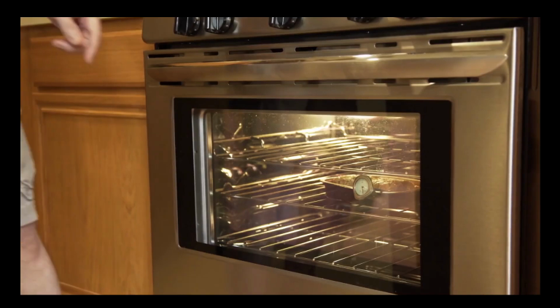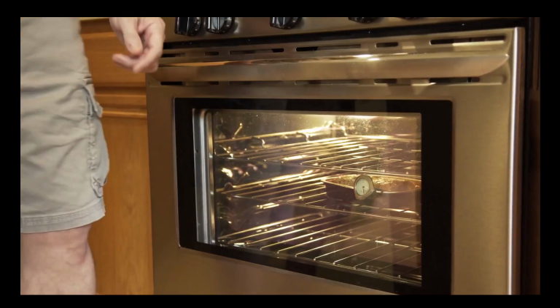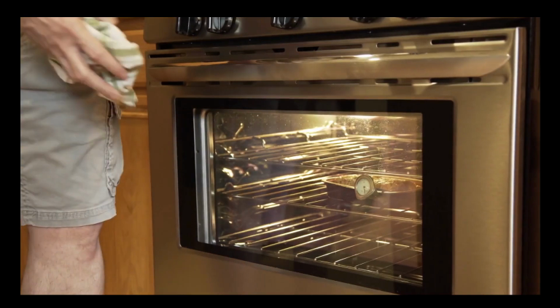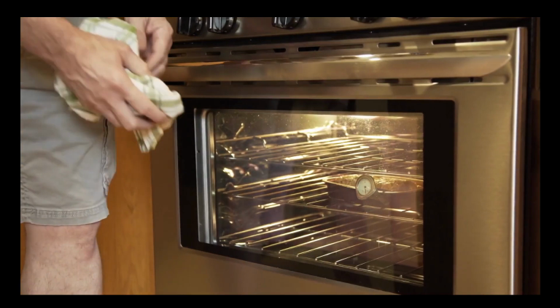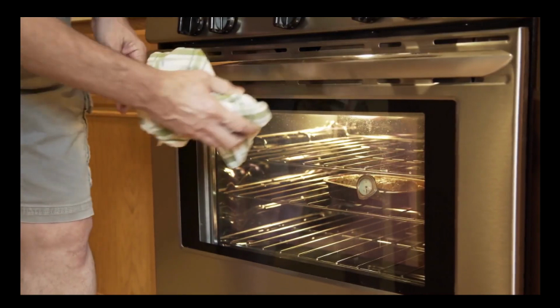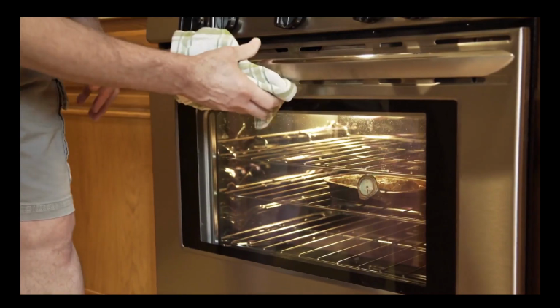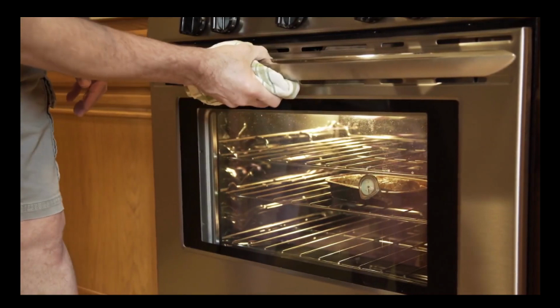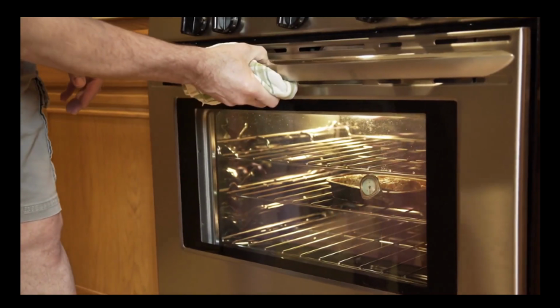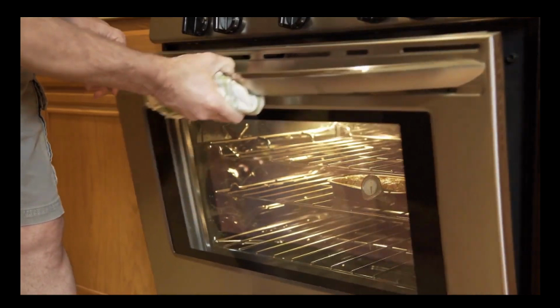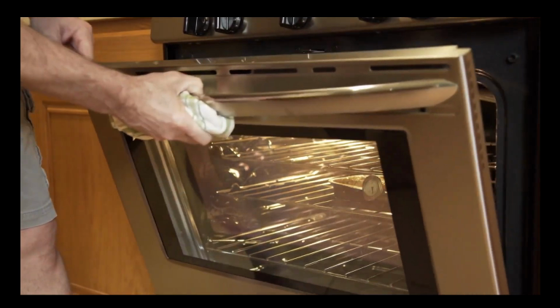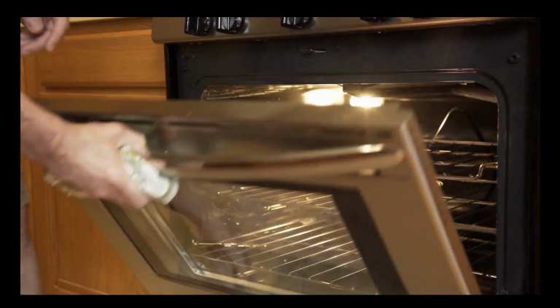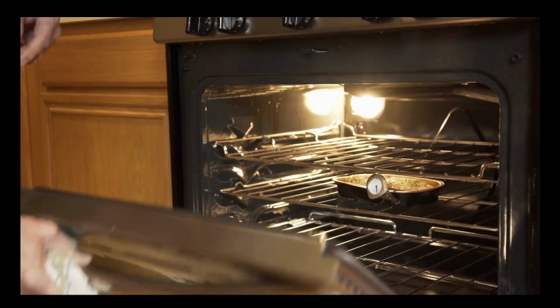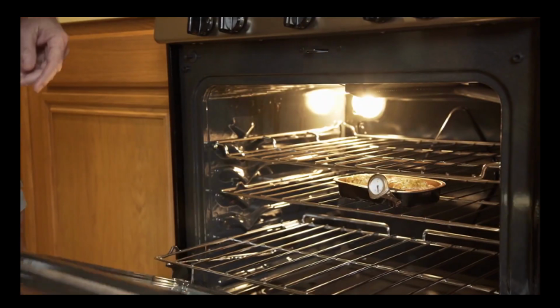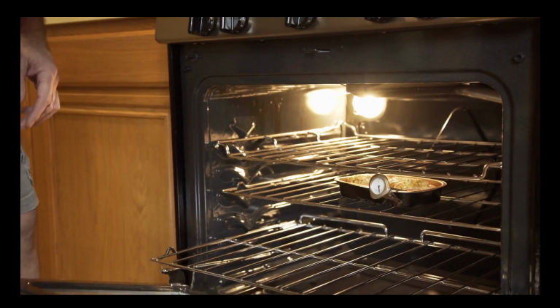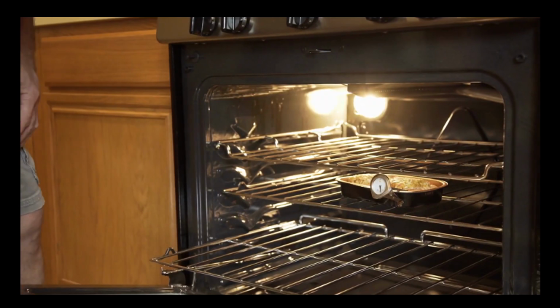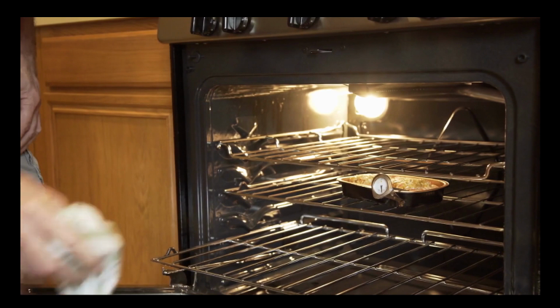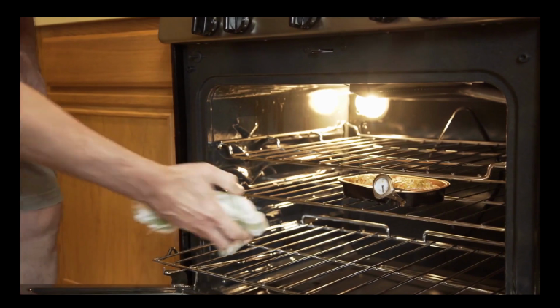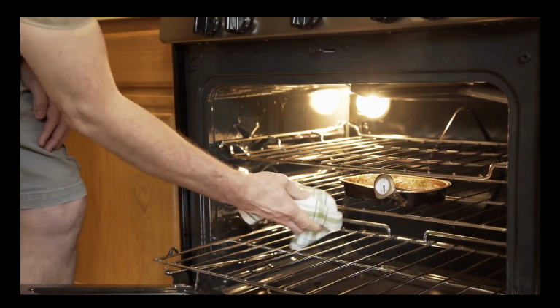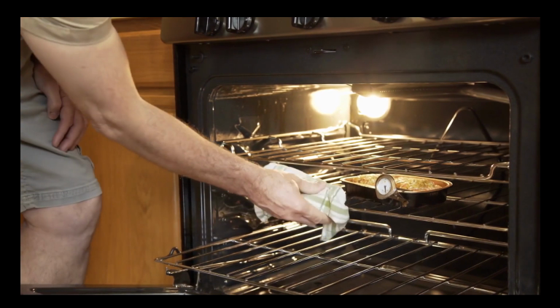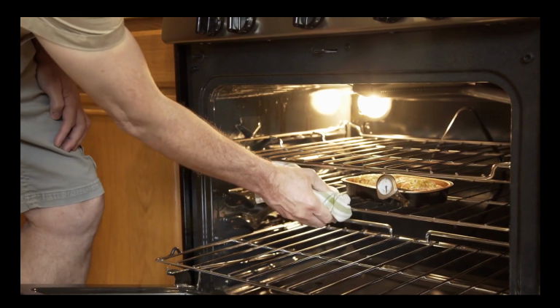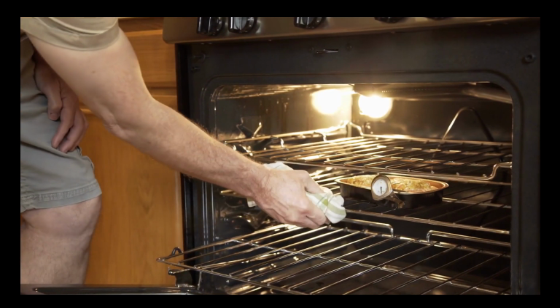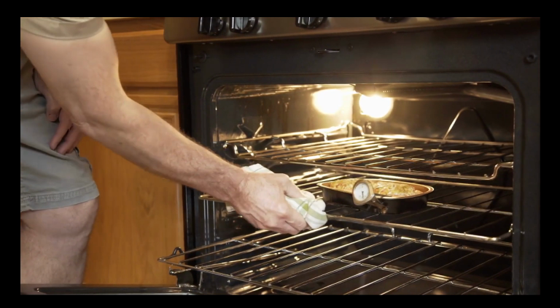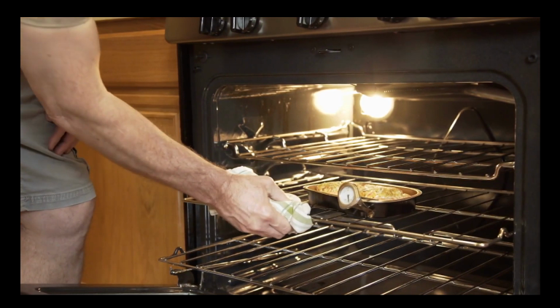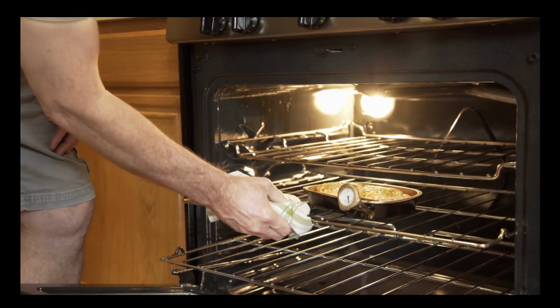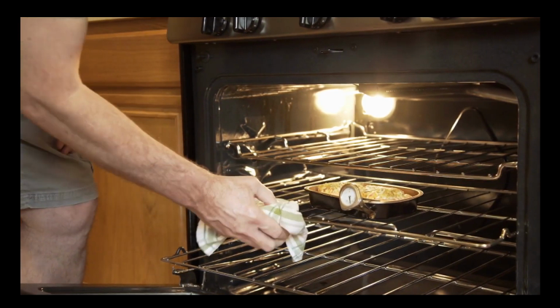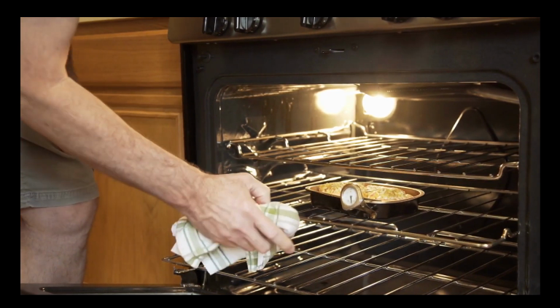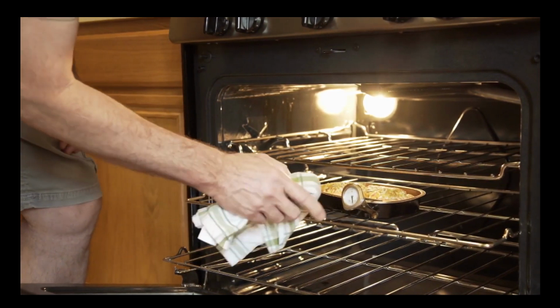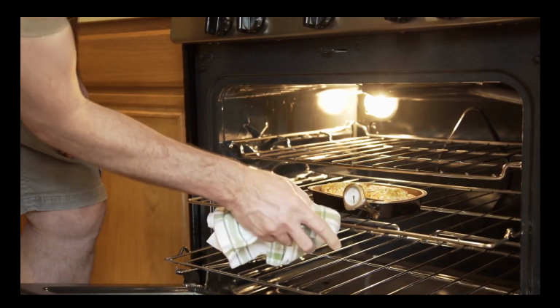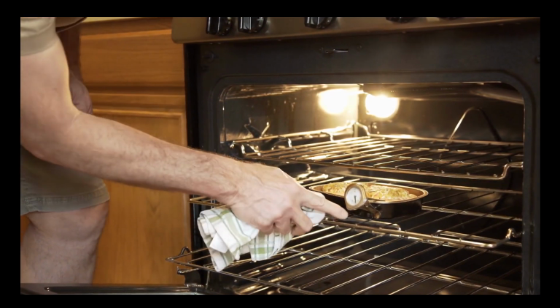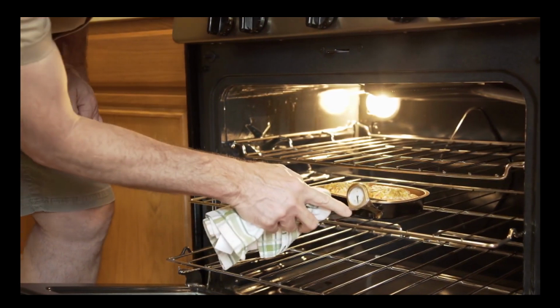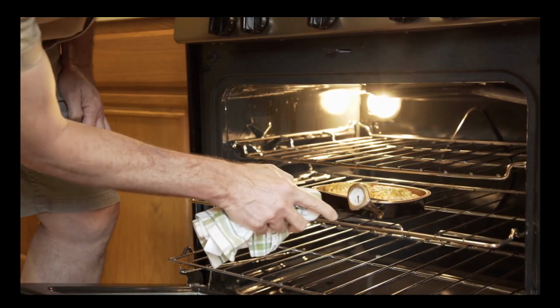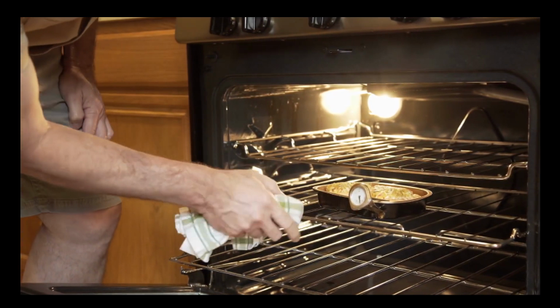Note: to achieve great crackling, getting the oven temperature correct is critical. We recommend the use of an oven thermometer to verify that the stated oven temperature is accurate.